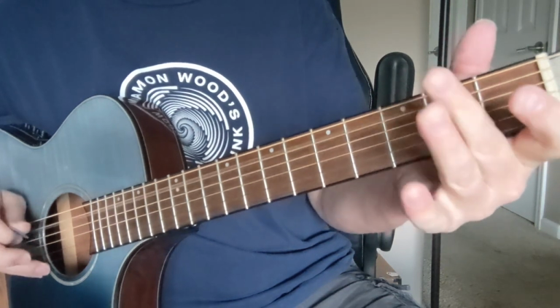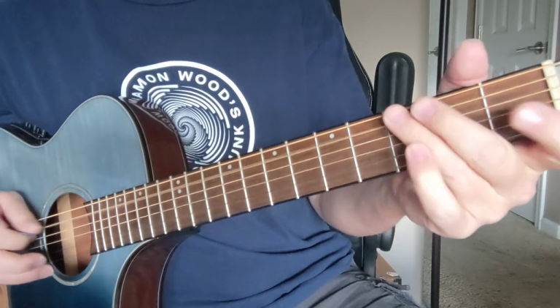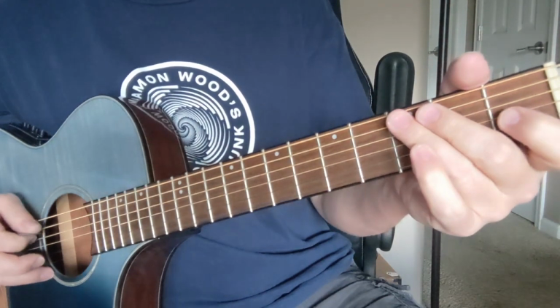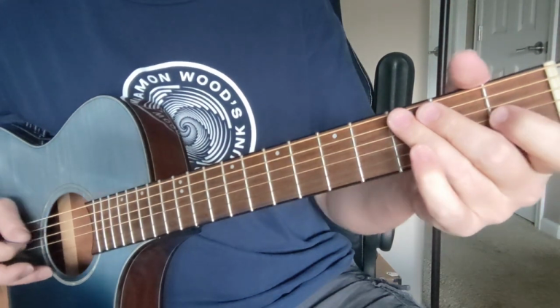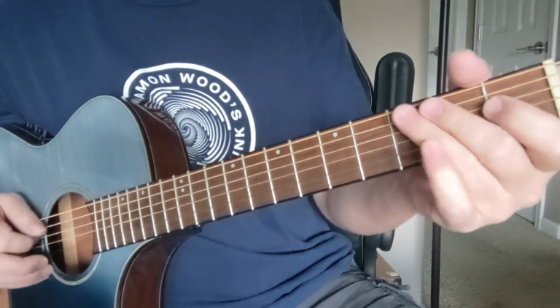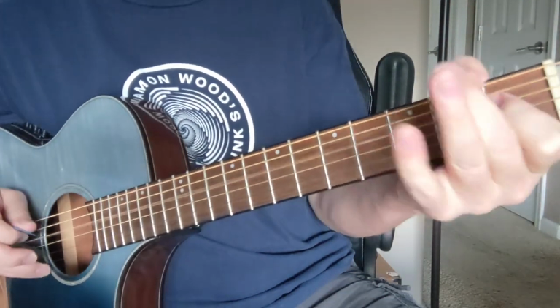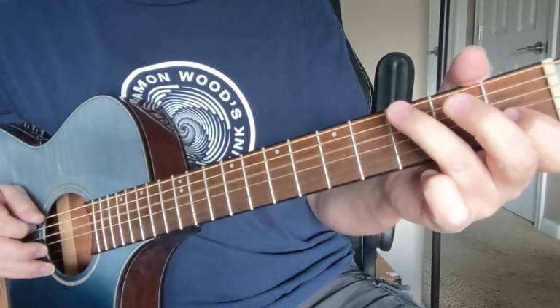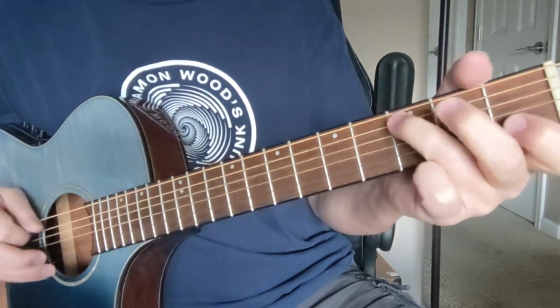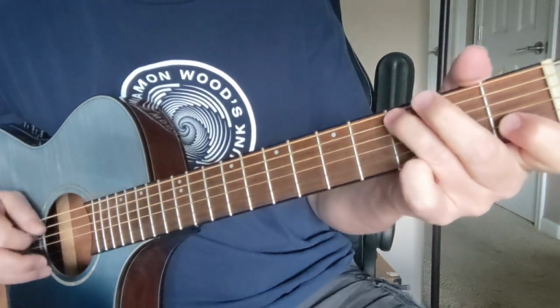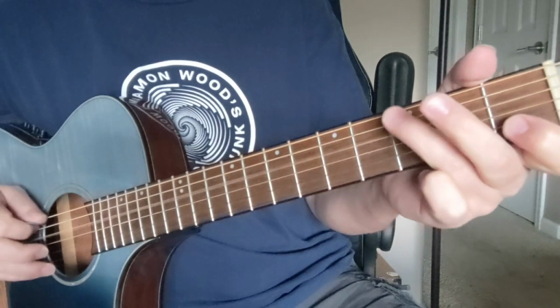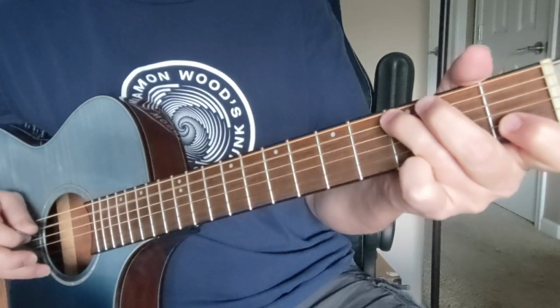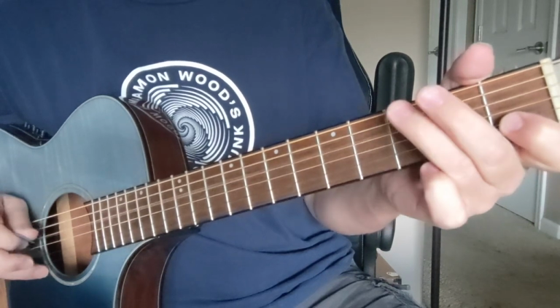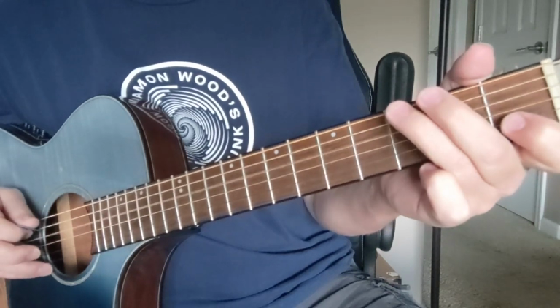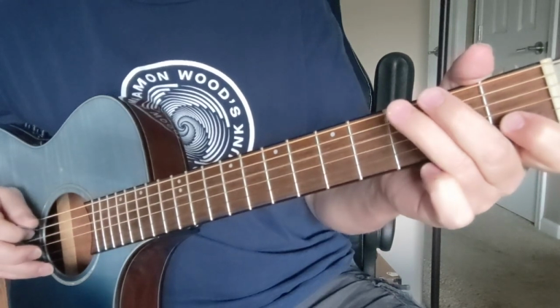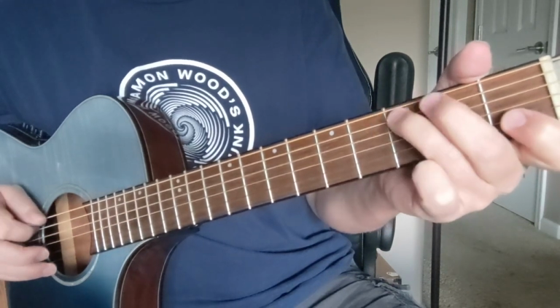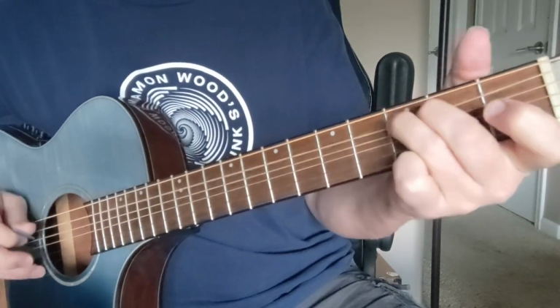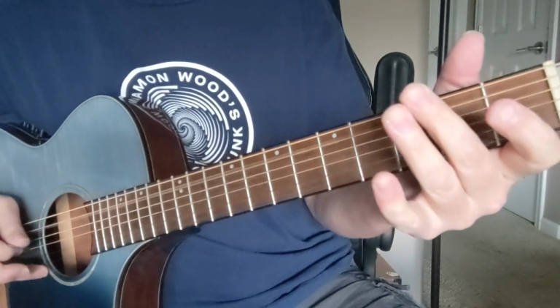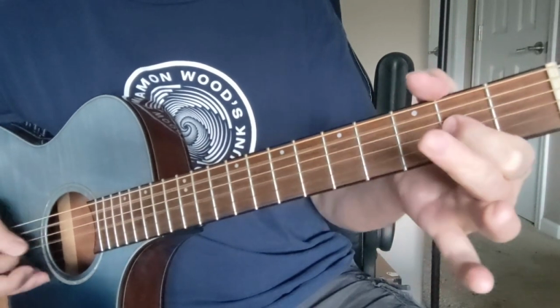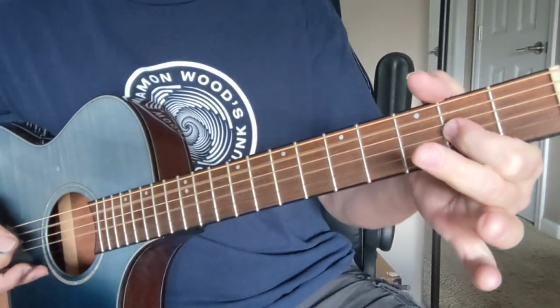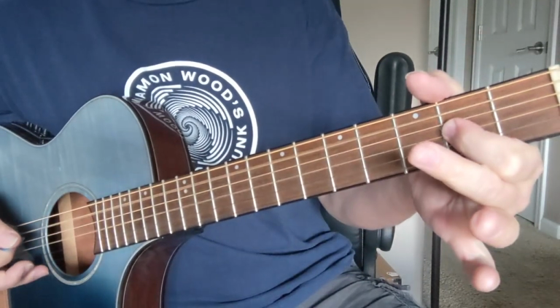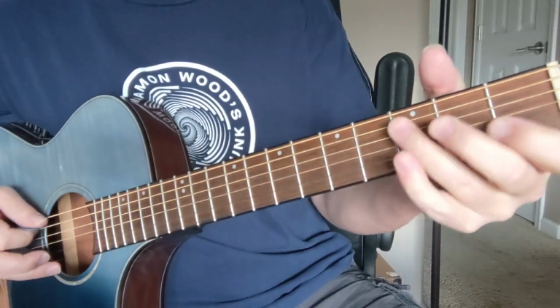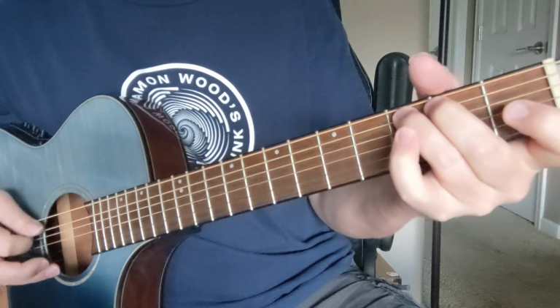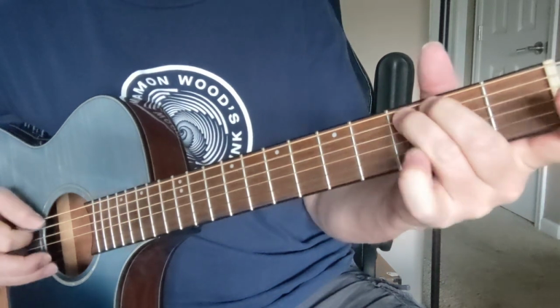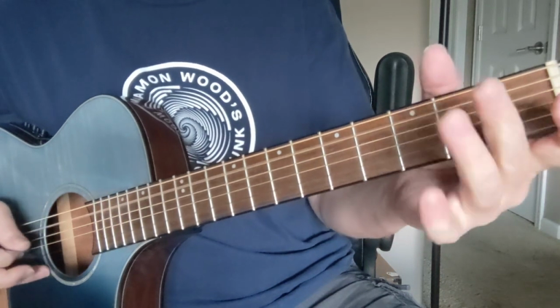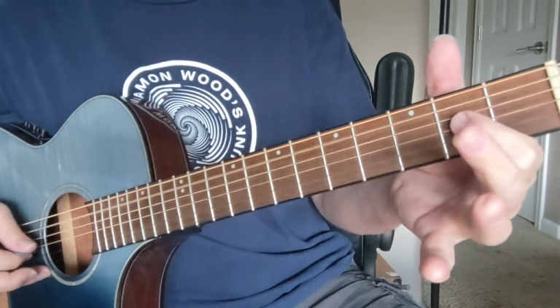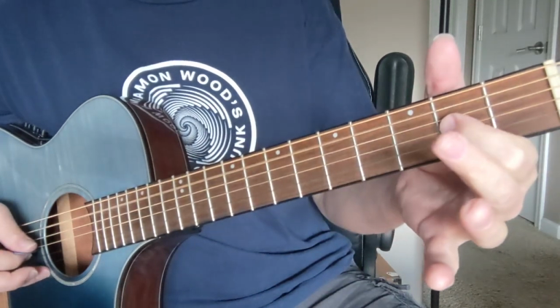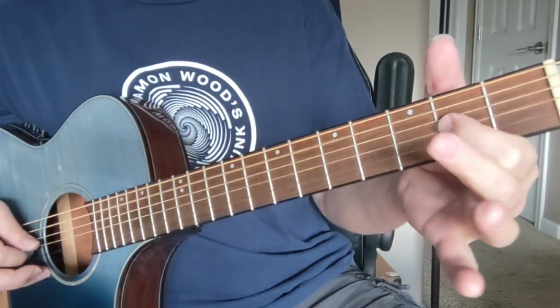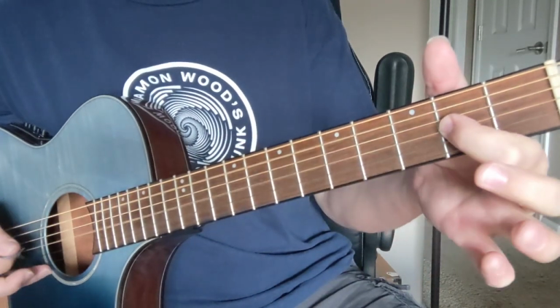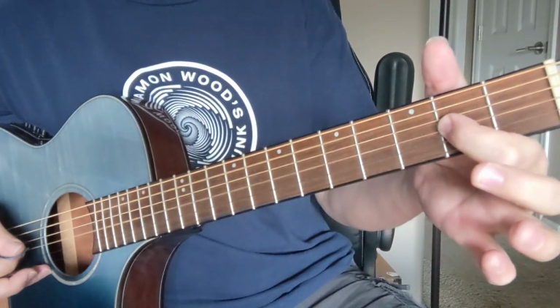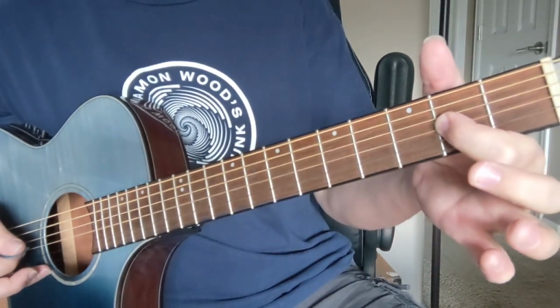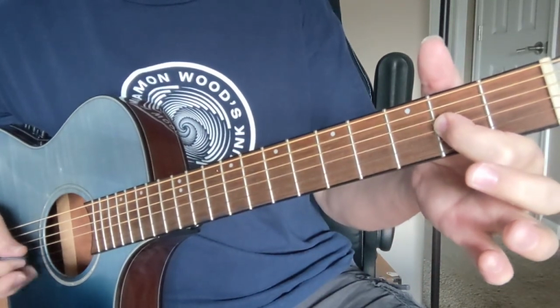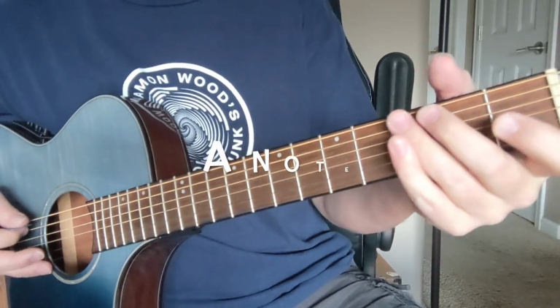So that's C-D-C-D, and then a slight bend on that little three down to that D note here on the G string.